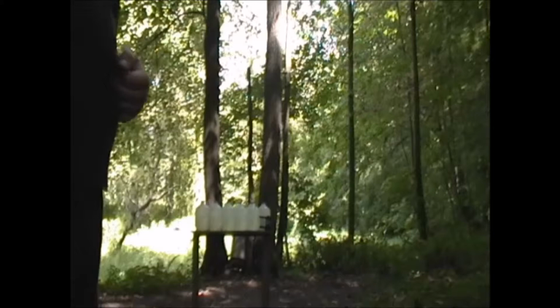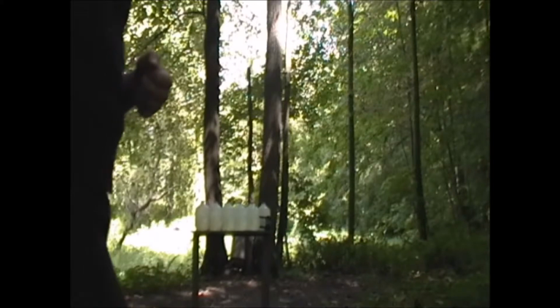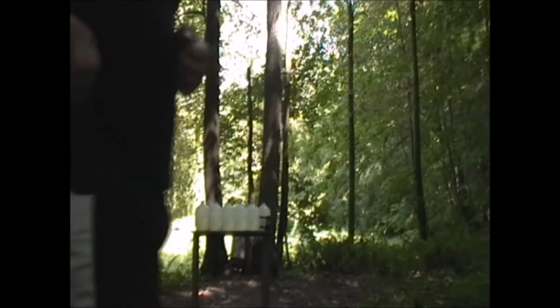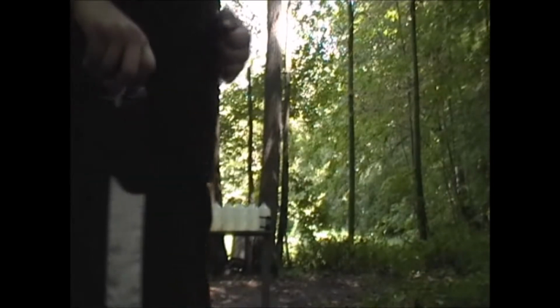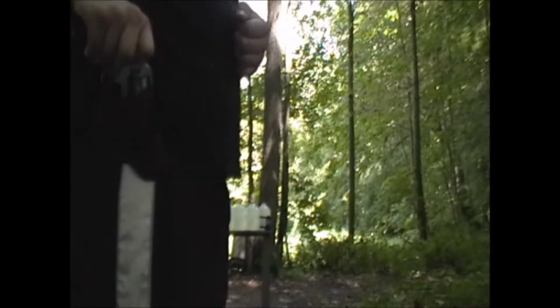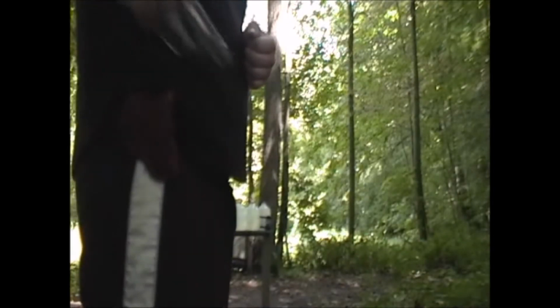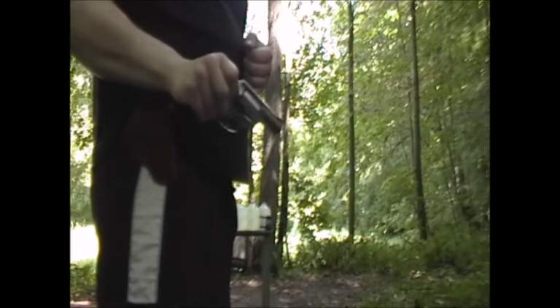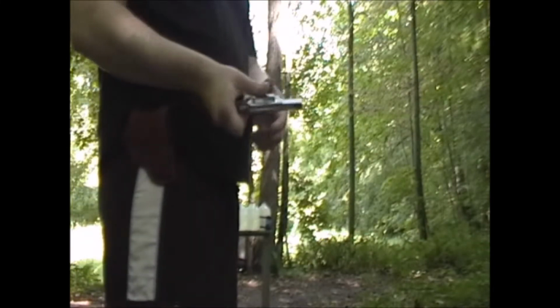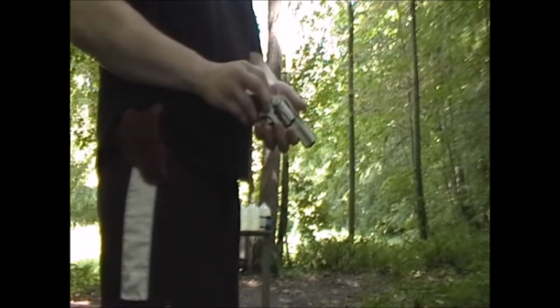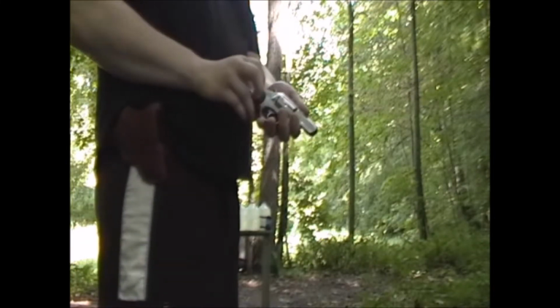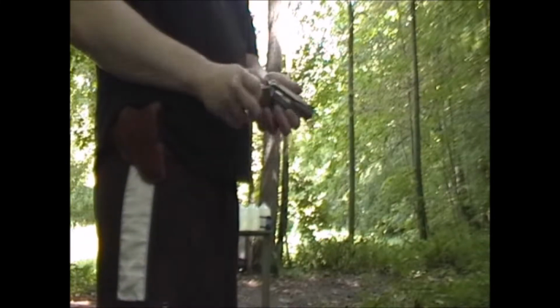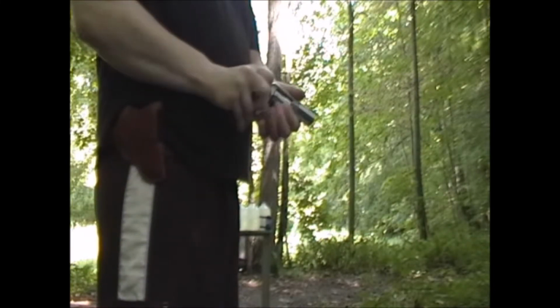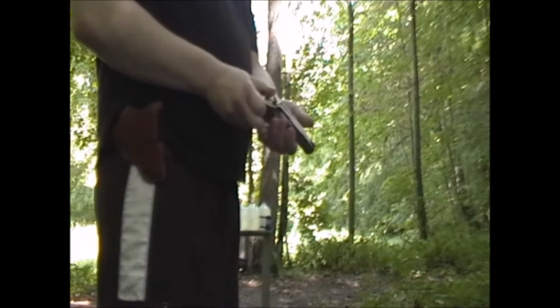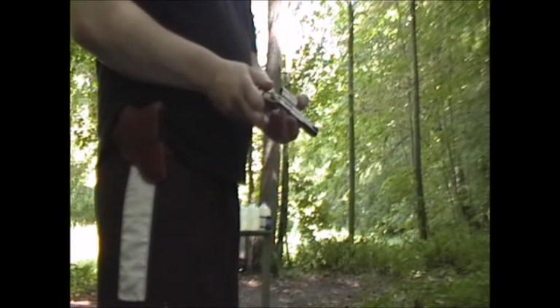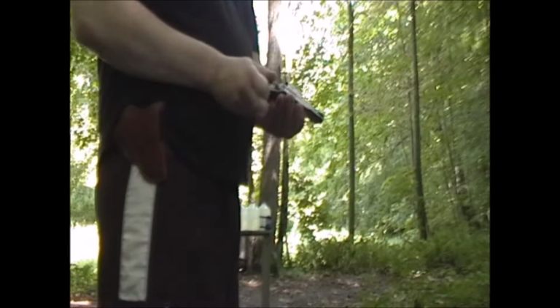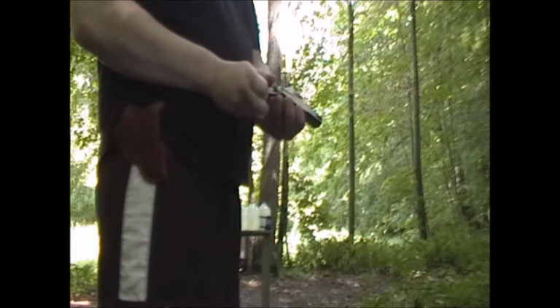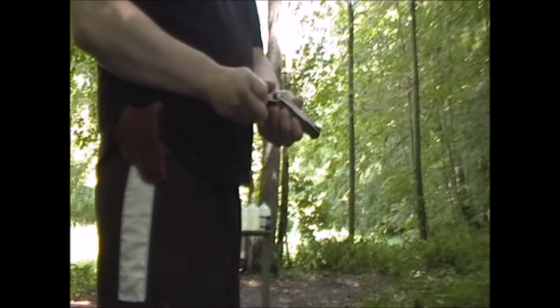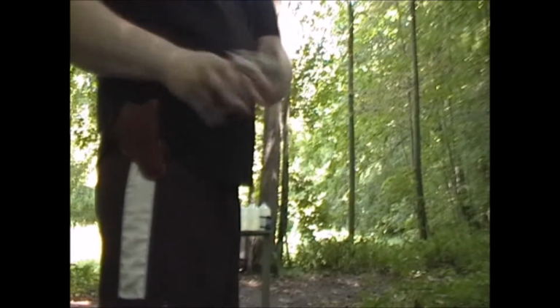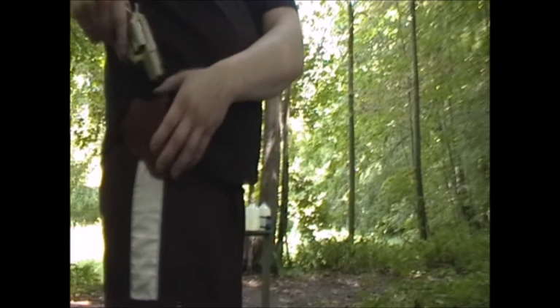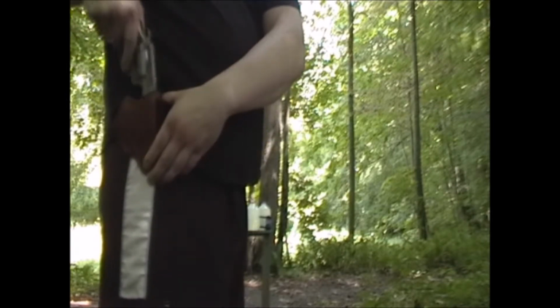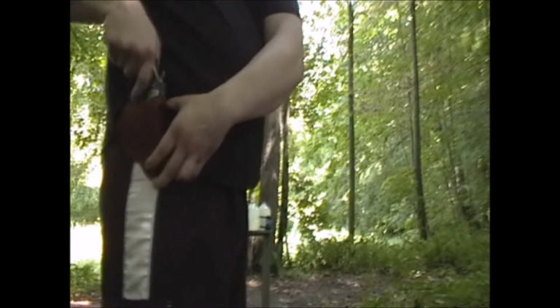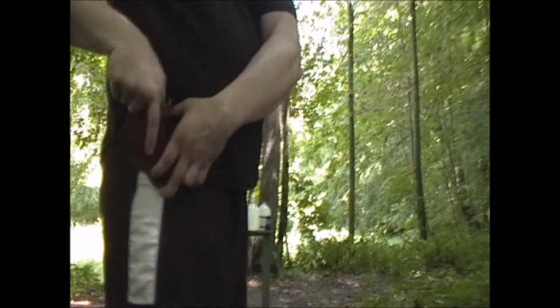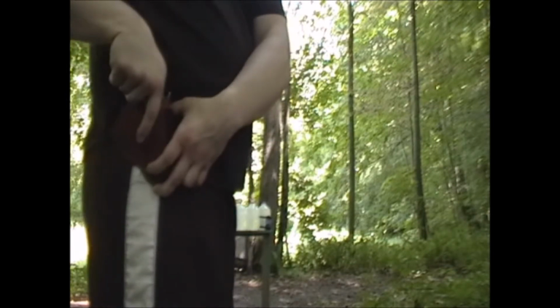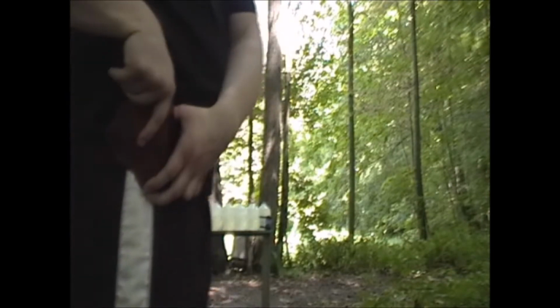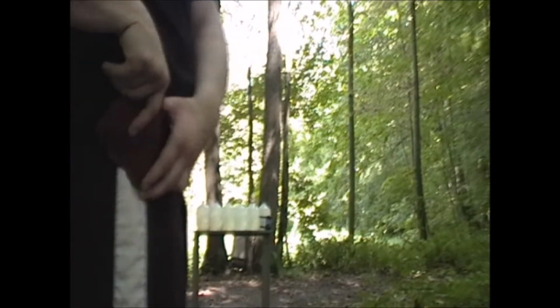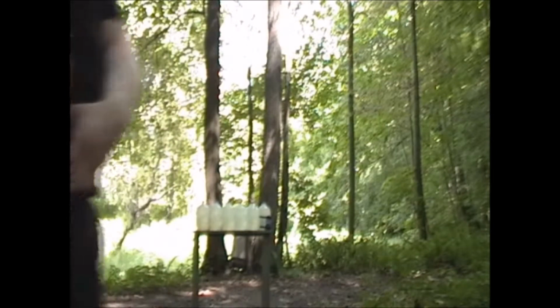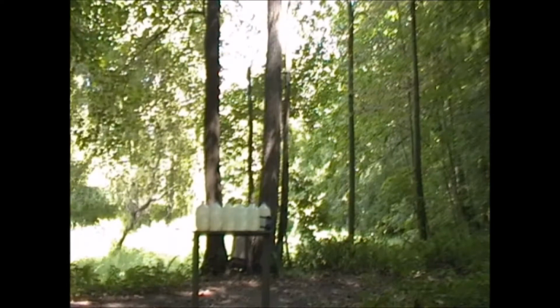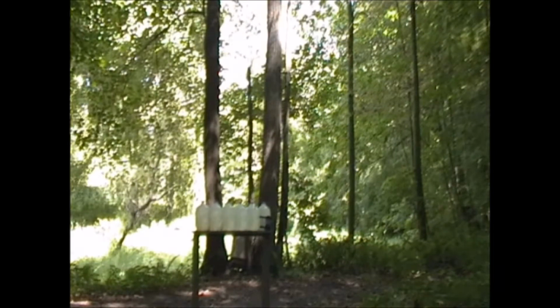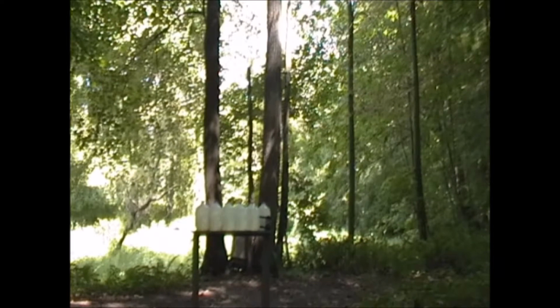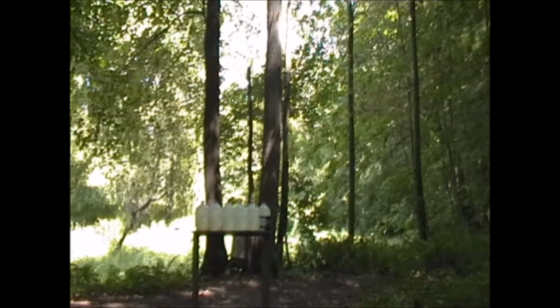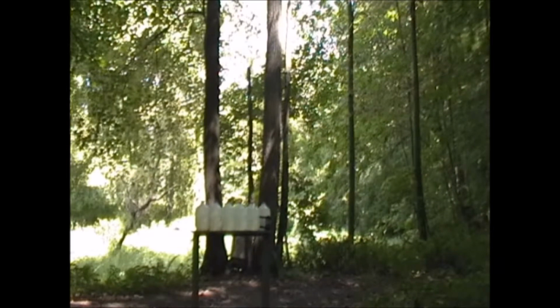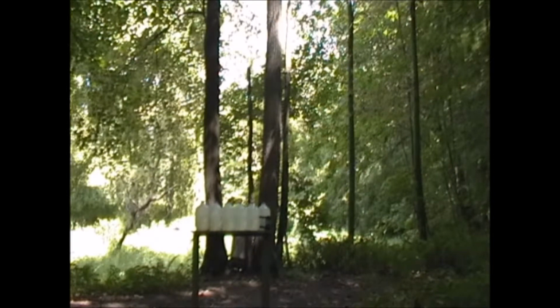I'm out today with my SP-101 2.25 inch barrel and I want to test a couple of different rounds of ammunition on water jugs for penetration and energy transfer.